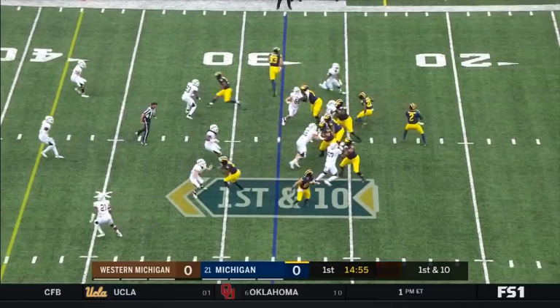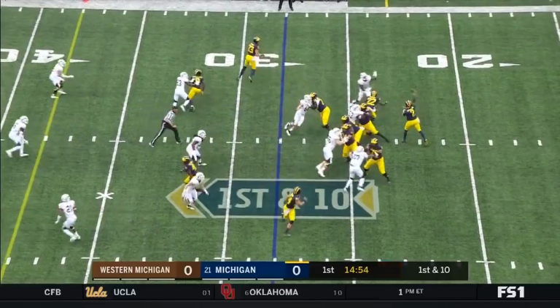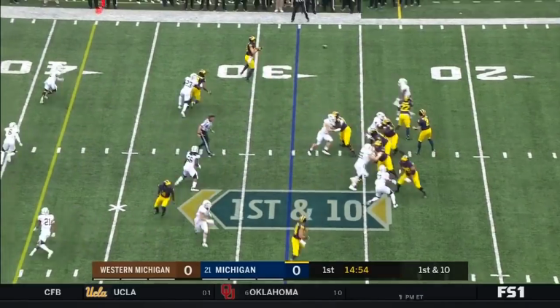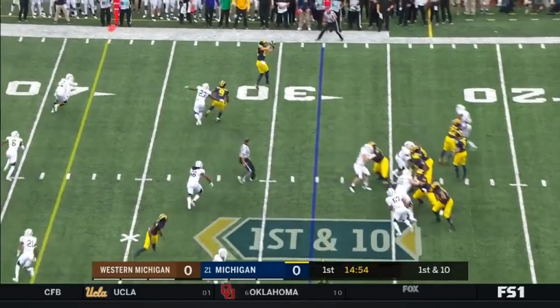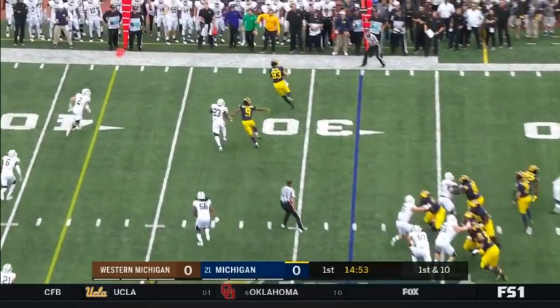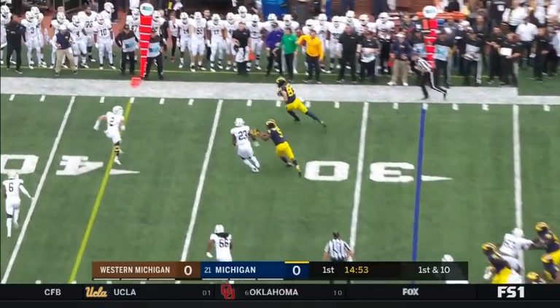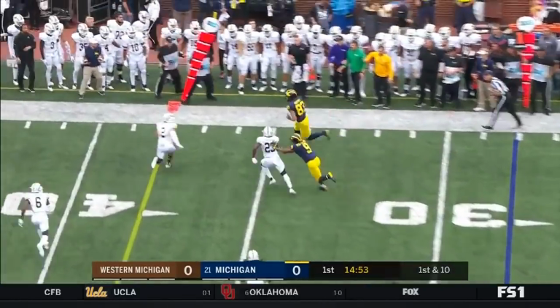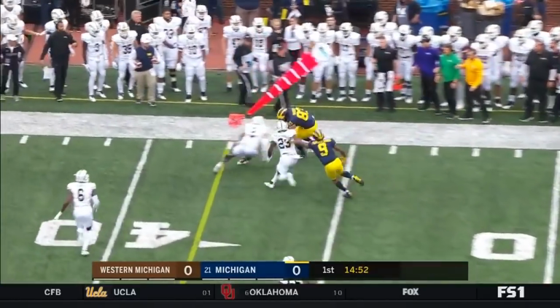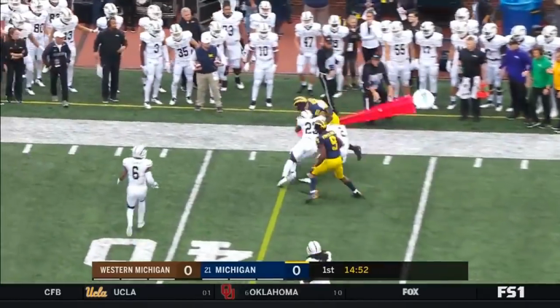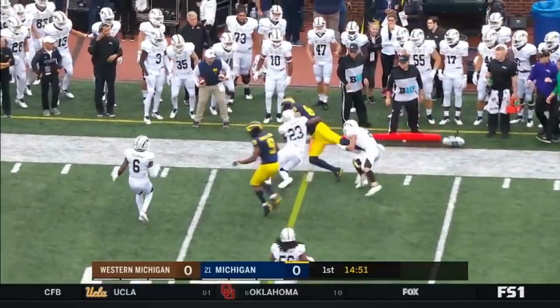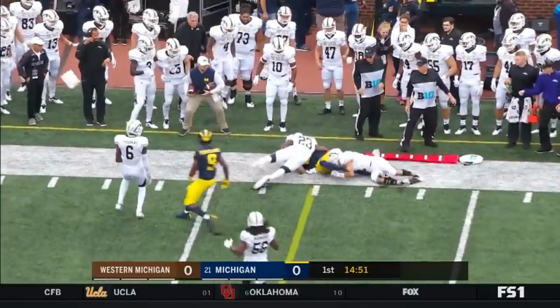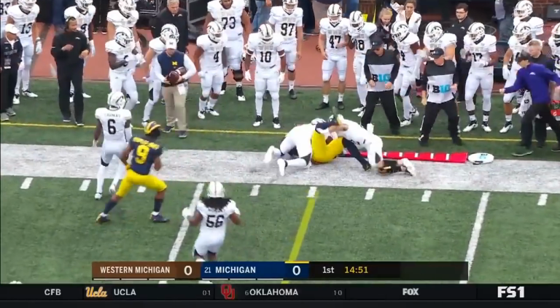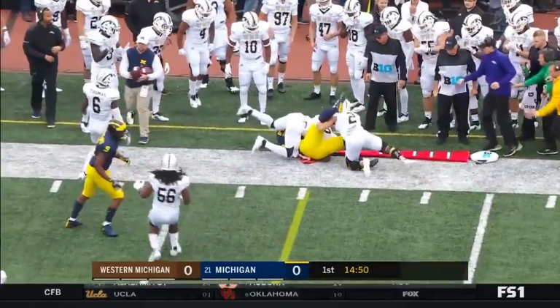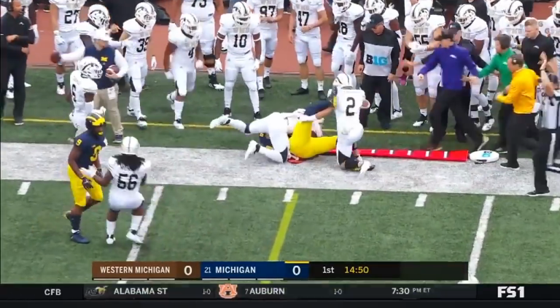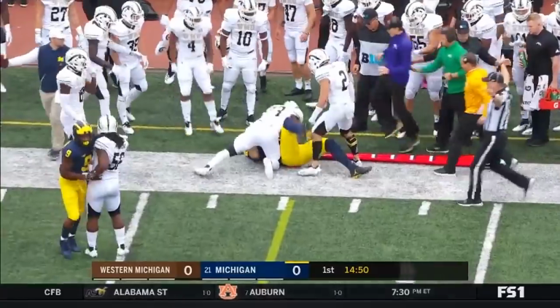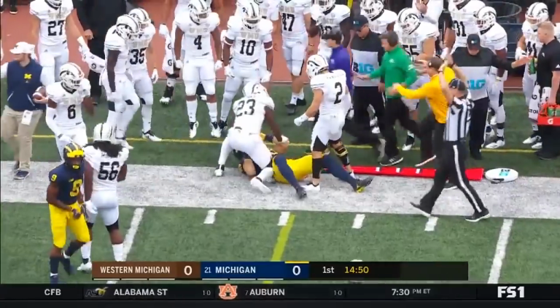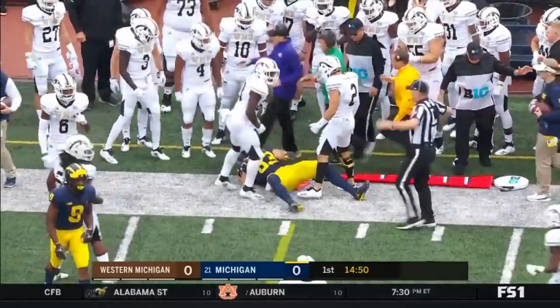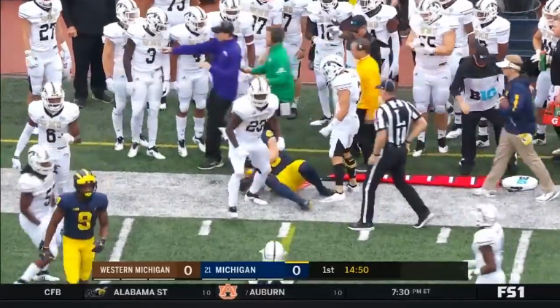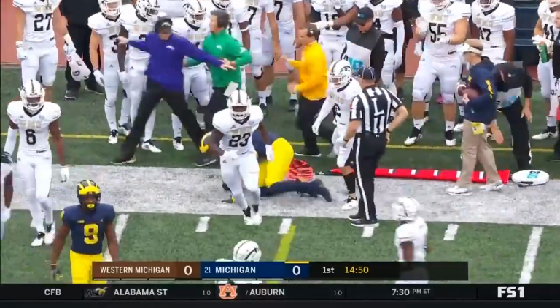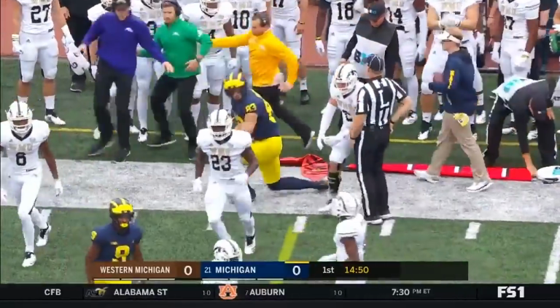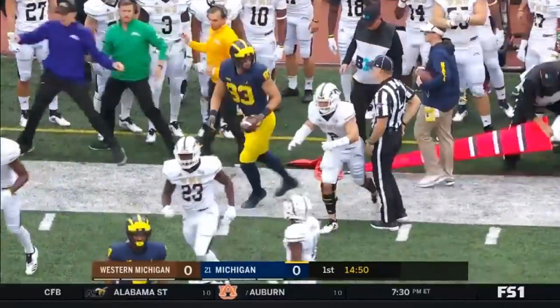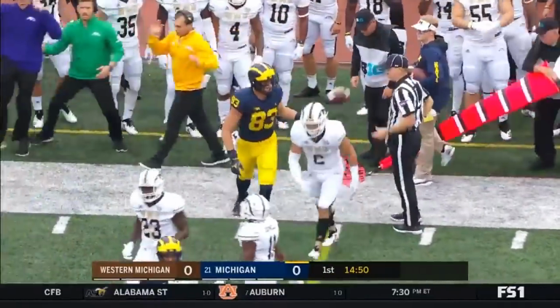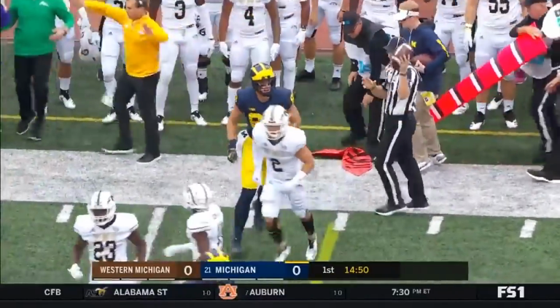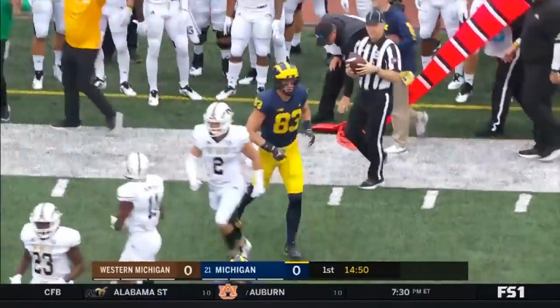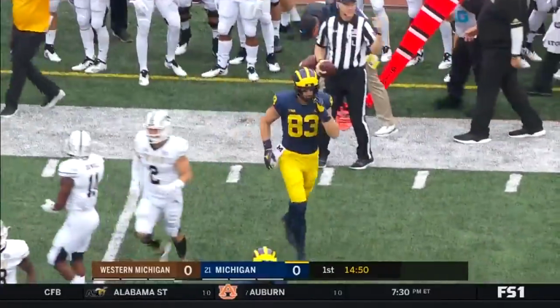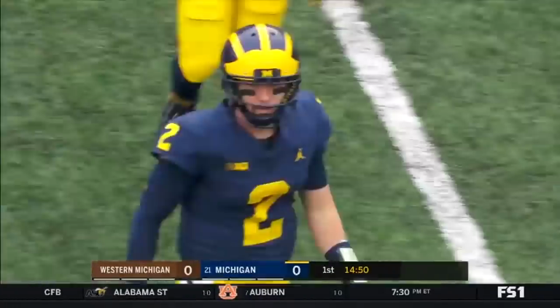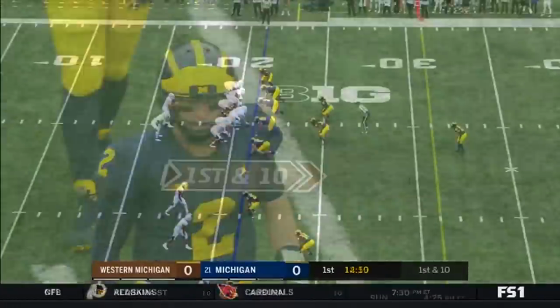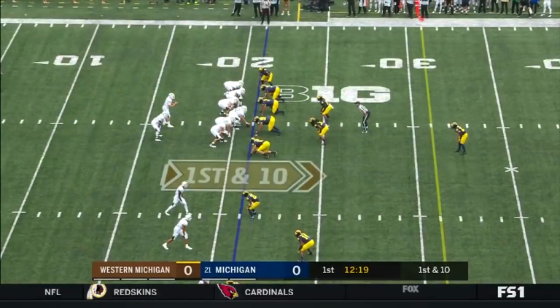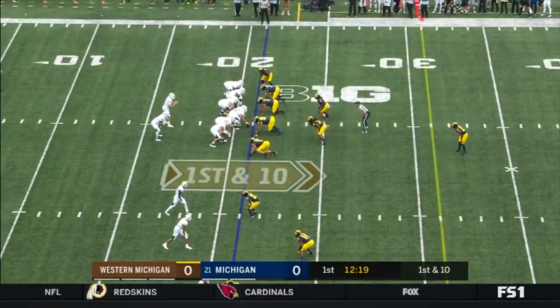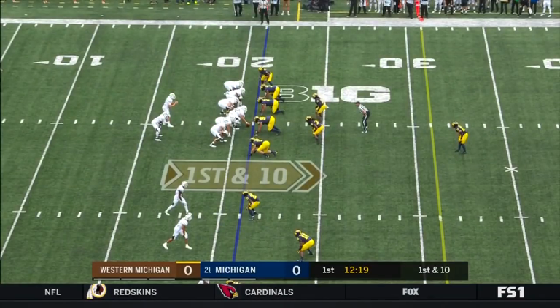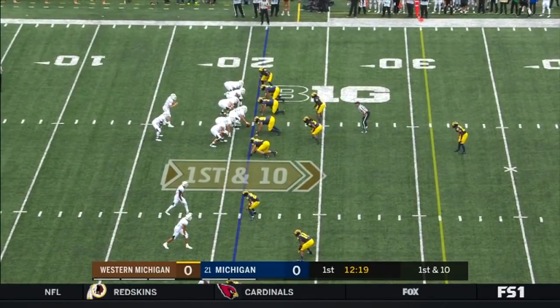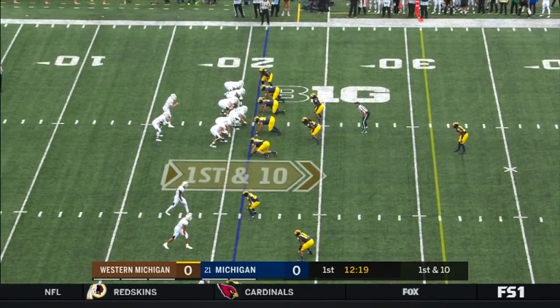First down, Patterson completes the pass to his tight end Zach Gentry. A ten-yard pickup, first down, they'll move the chains. Anybody one-on-one, he can take care of.